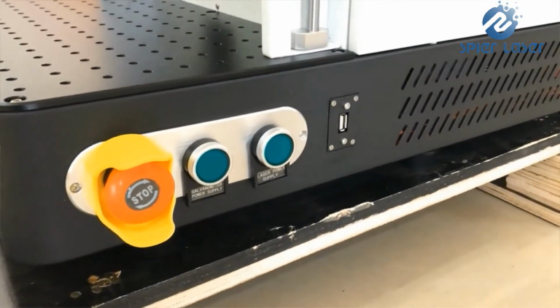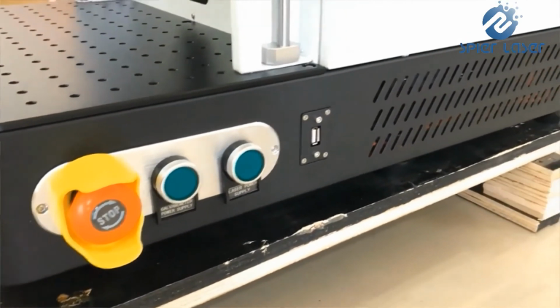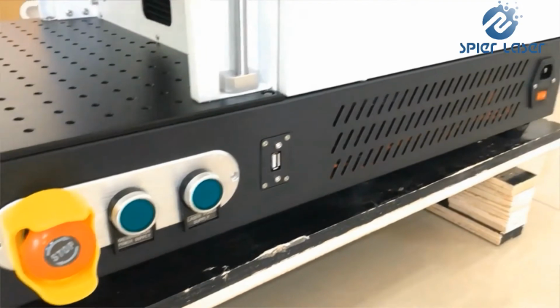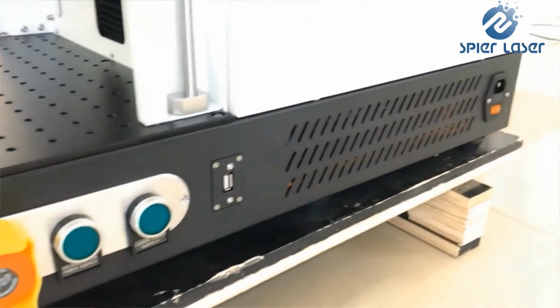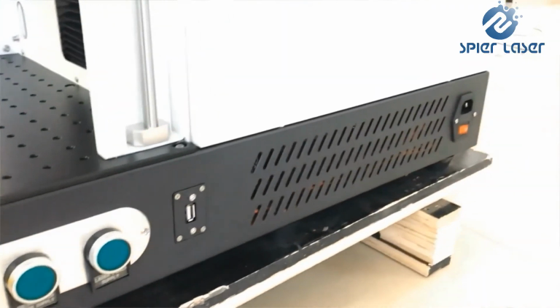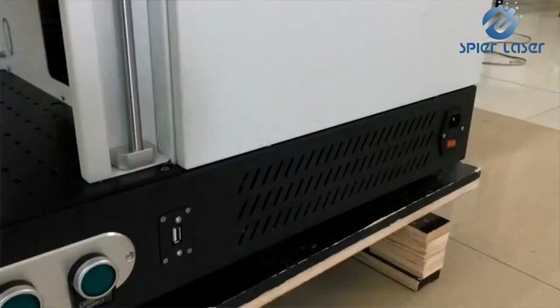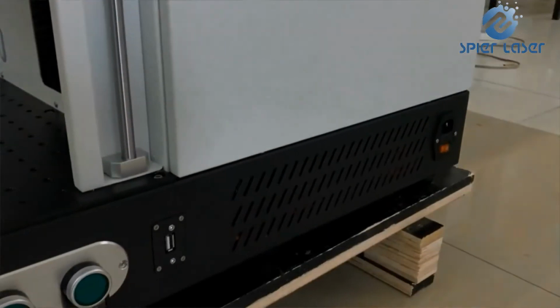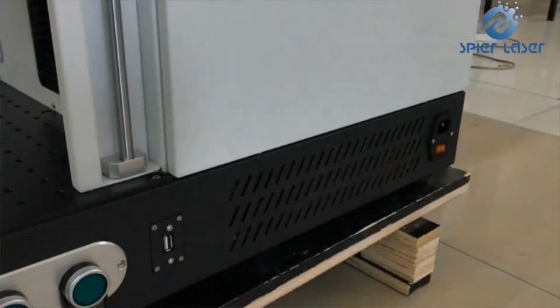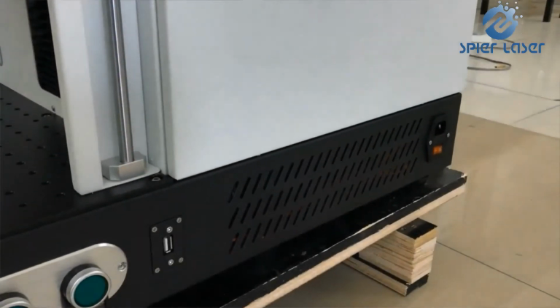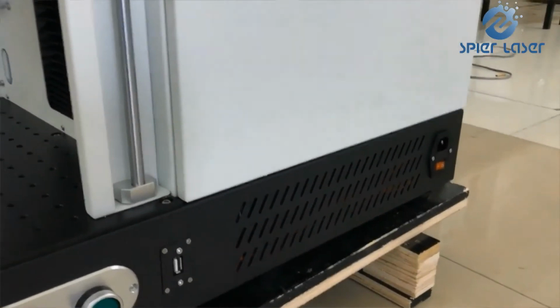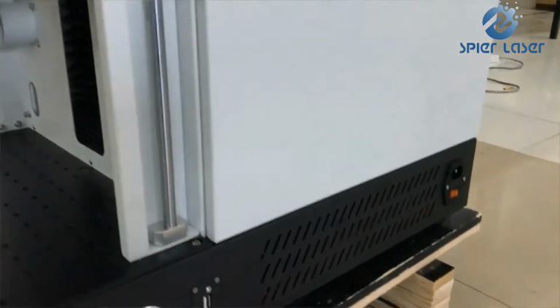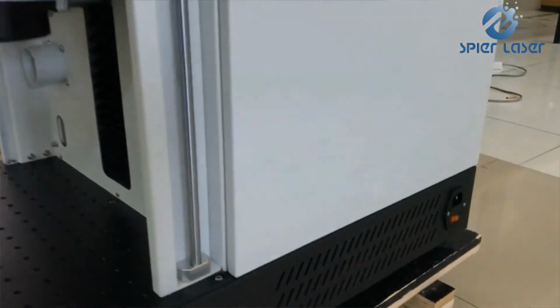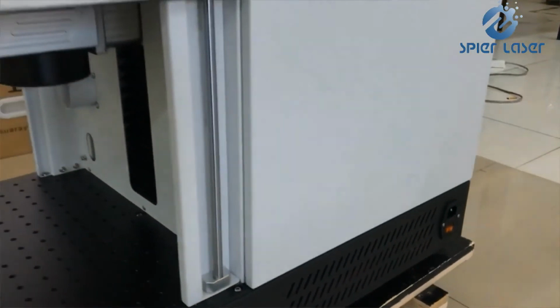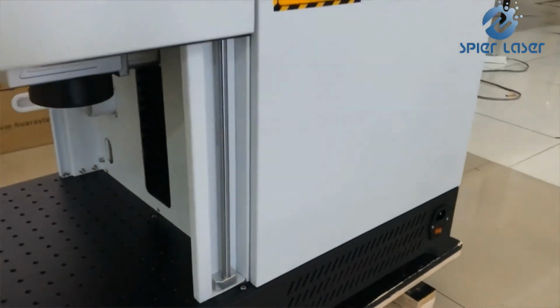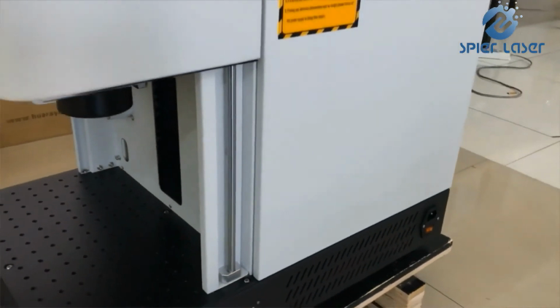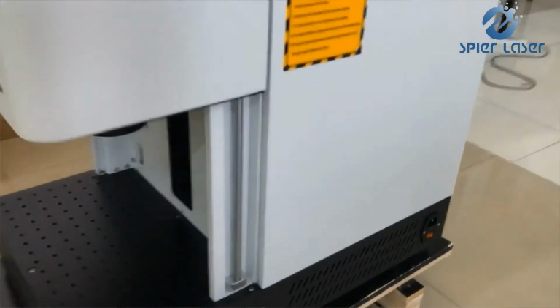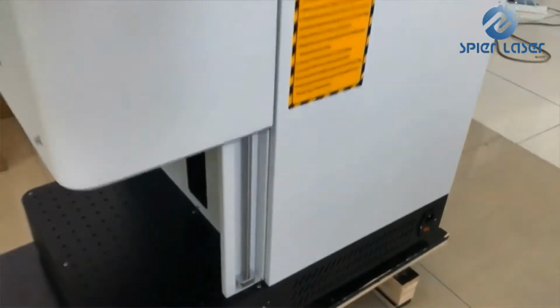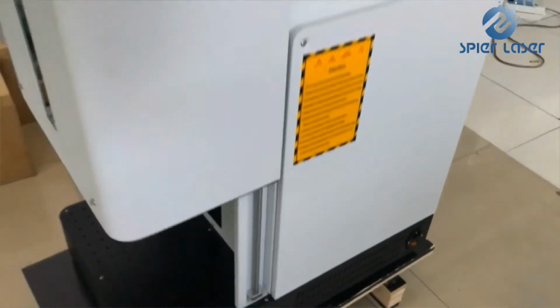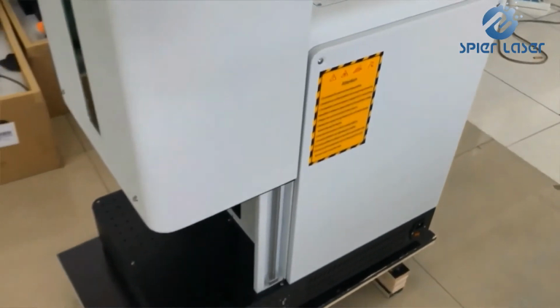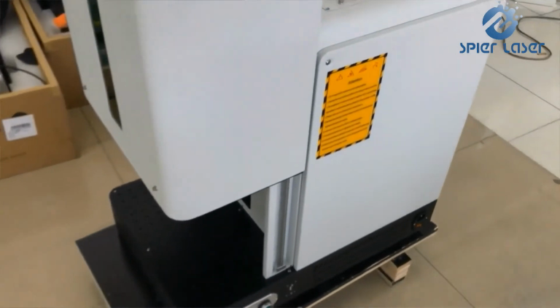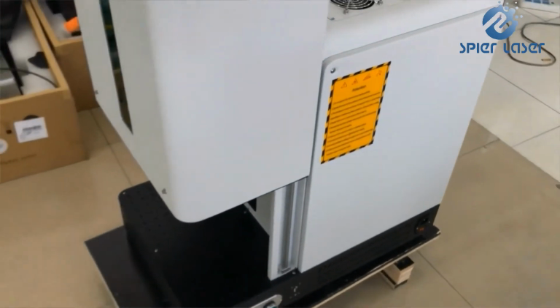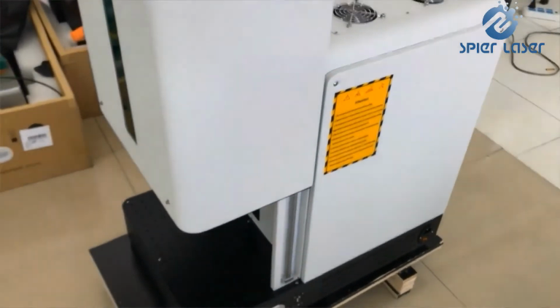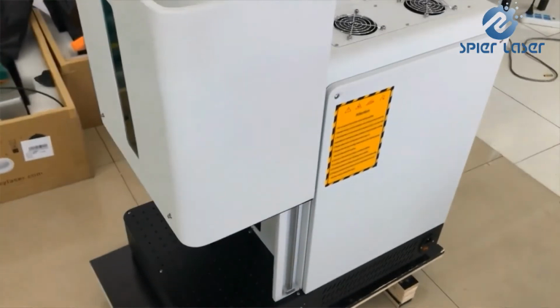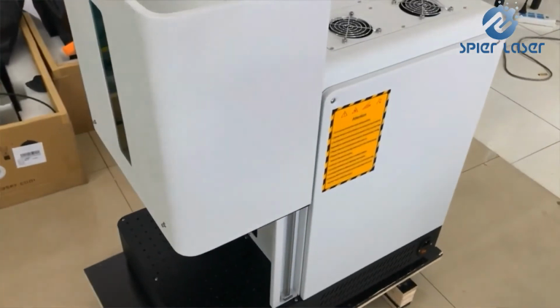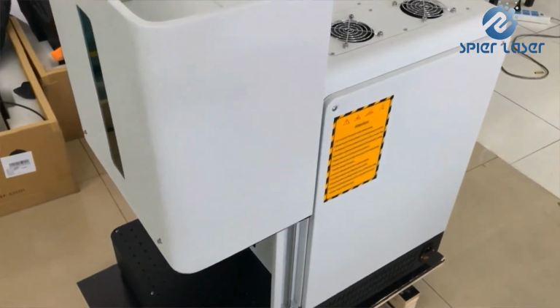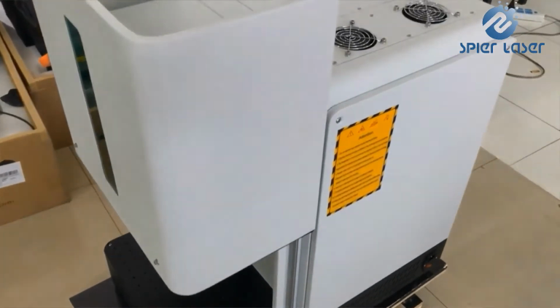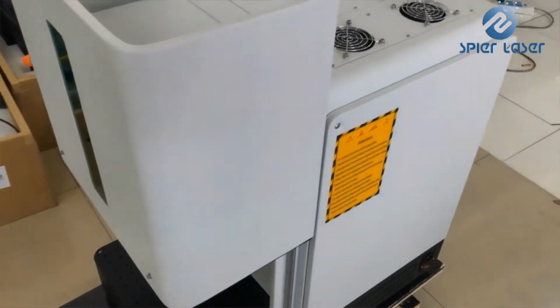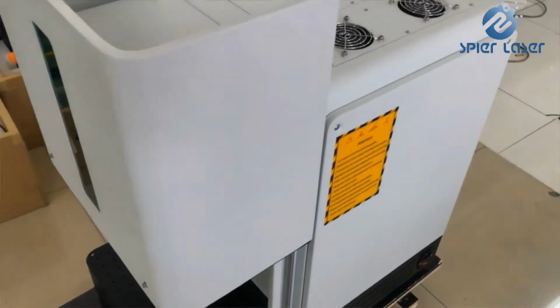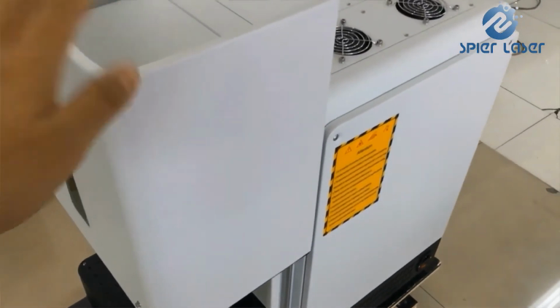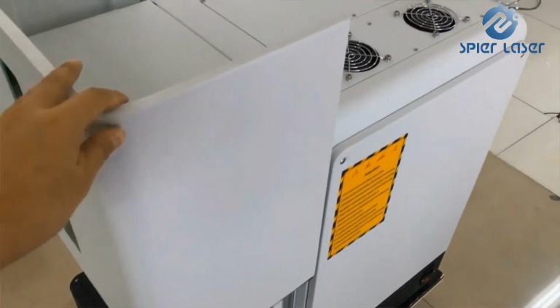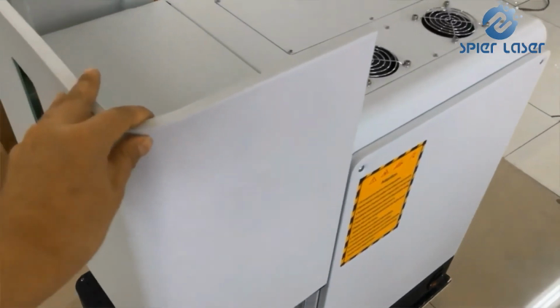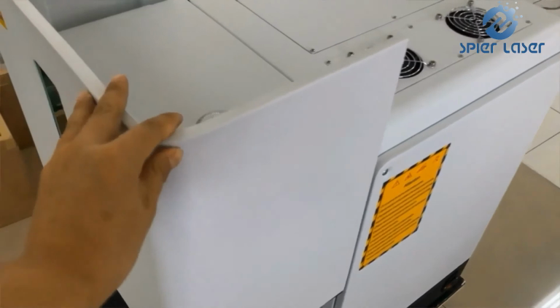Its power can range from 20 Watt to 100 Watt. Authentic IPG, Rikus, and GPT laser sources support it, and the average working hours can be up to 100,000 hours.